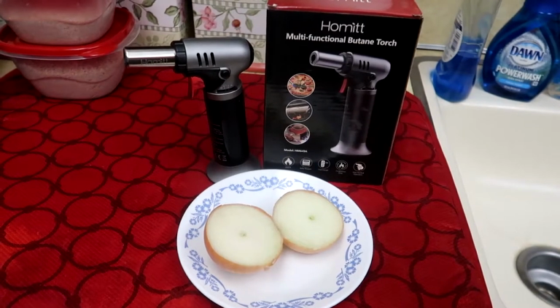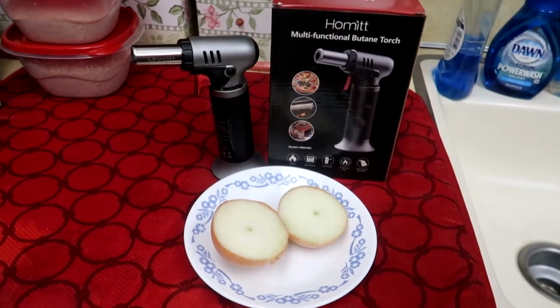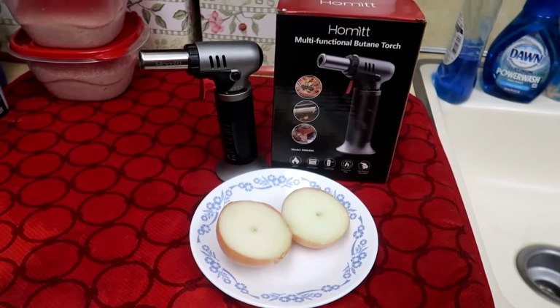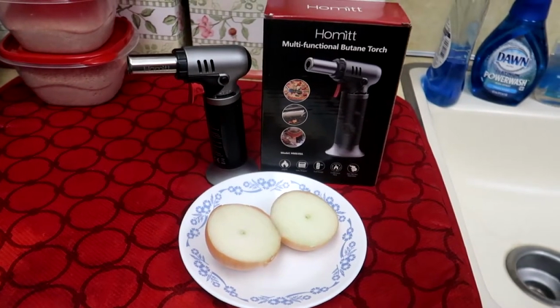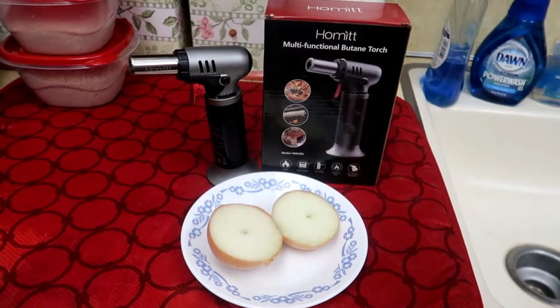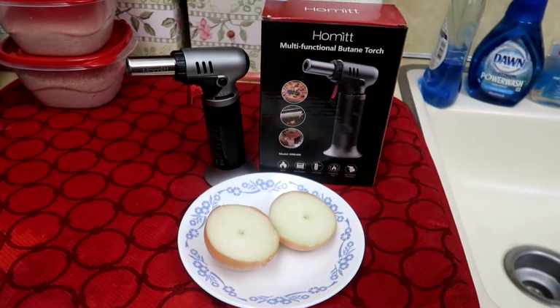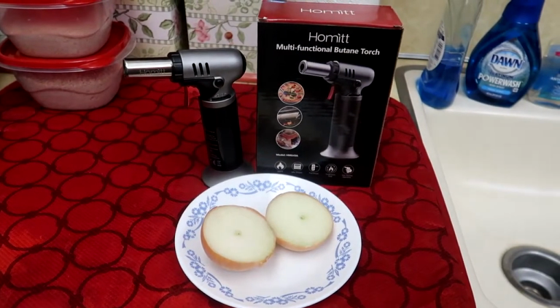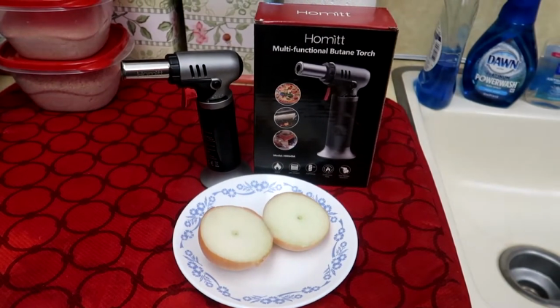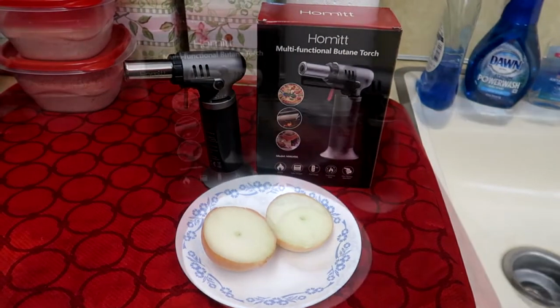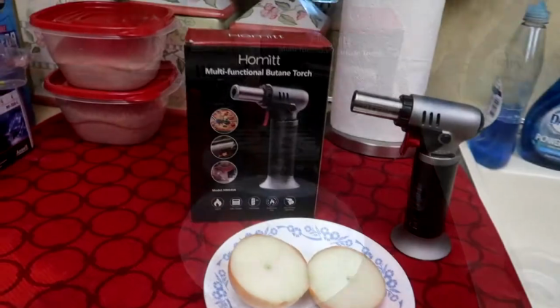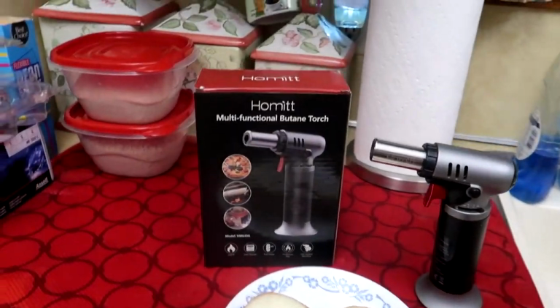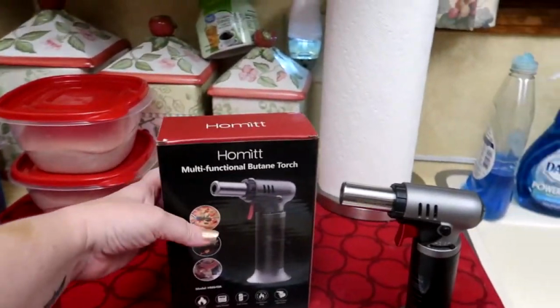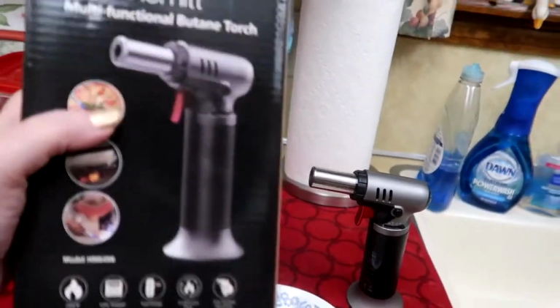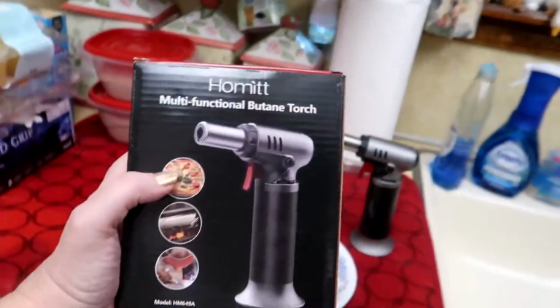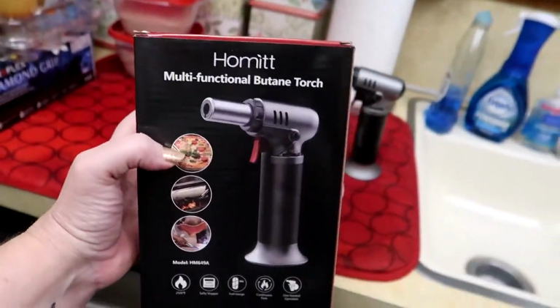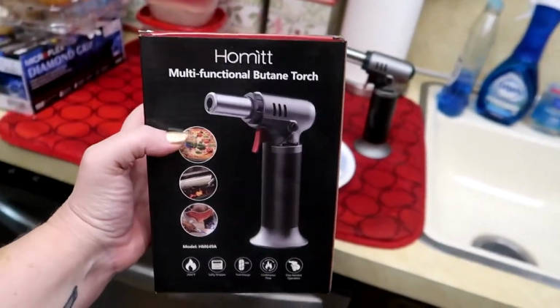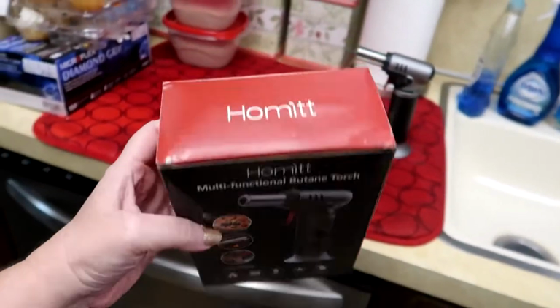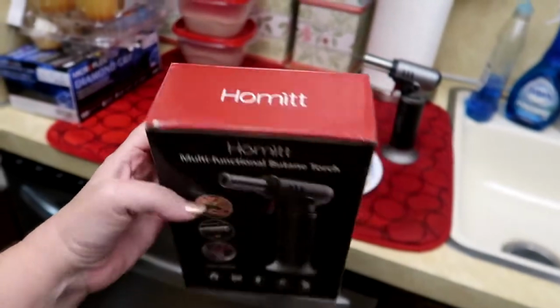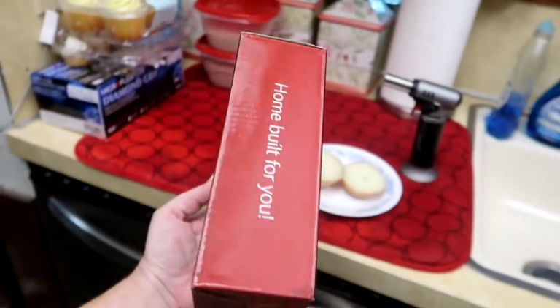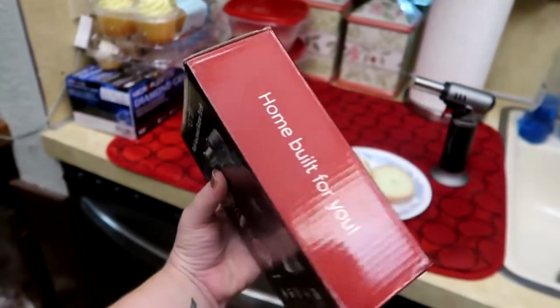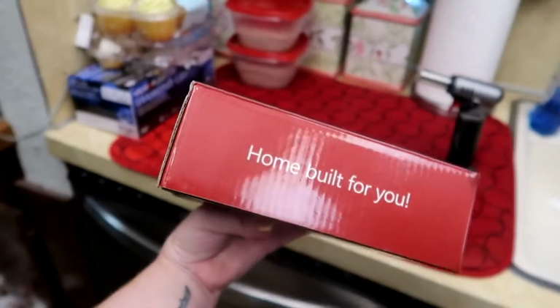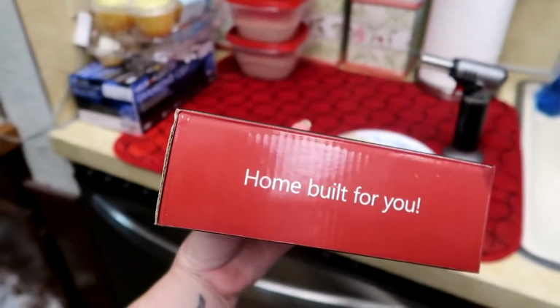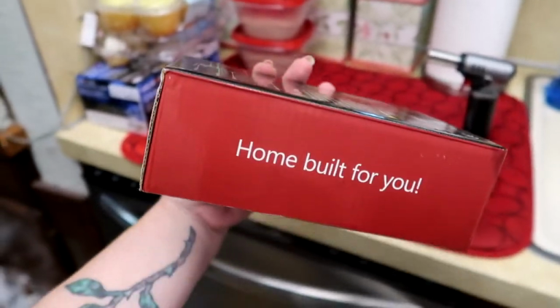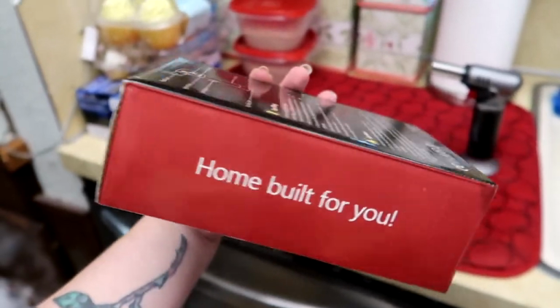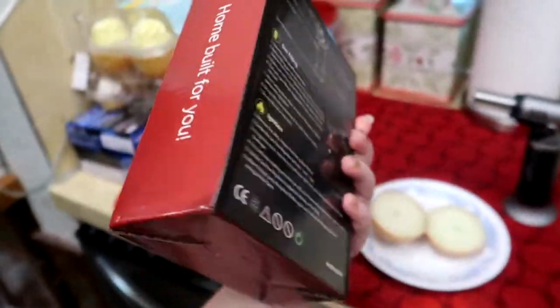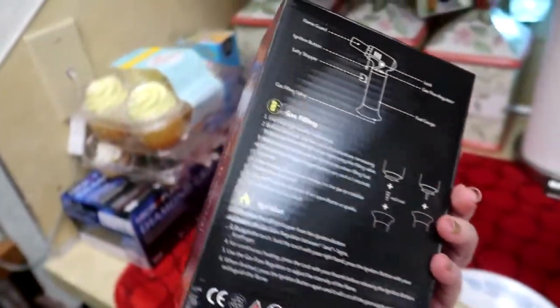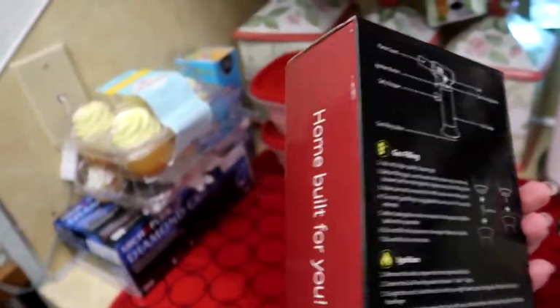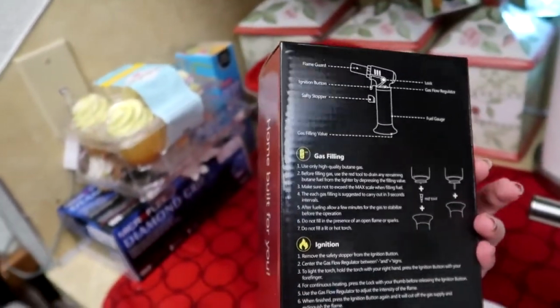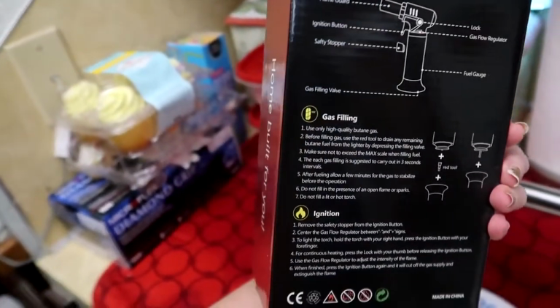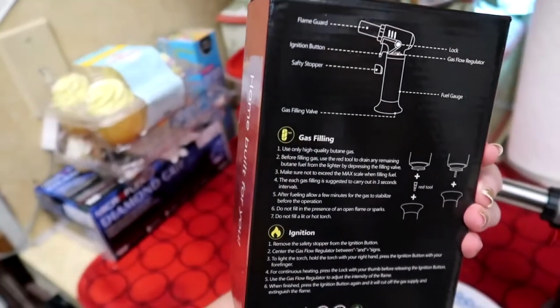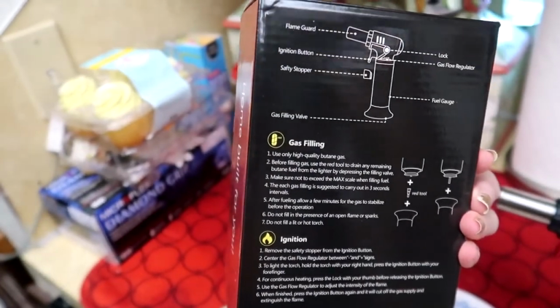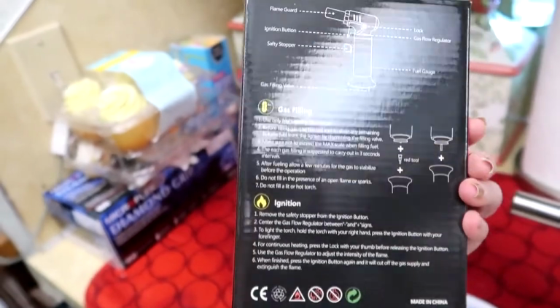Hi there angels. This is the Homet Multifunctional Butane Torch. This was sent to me for review, for free. It is on Amazon. I'll put an associated link to this product on Amazon. And it's just a standard kitchen torch.